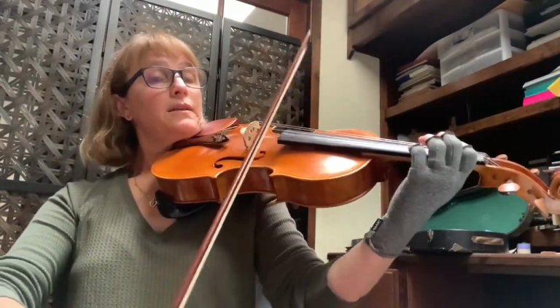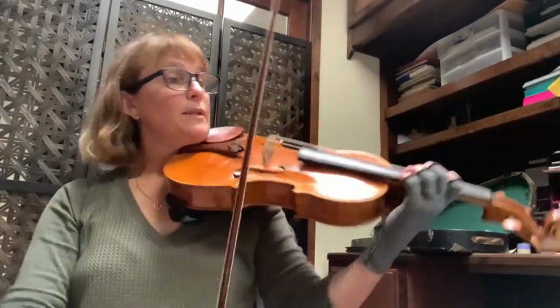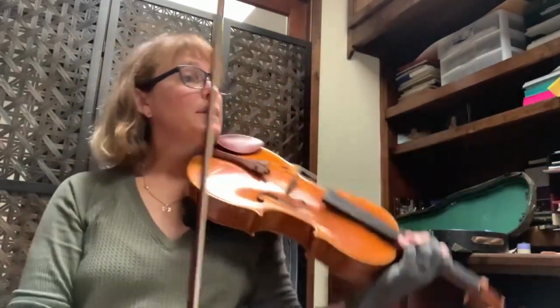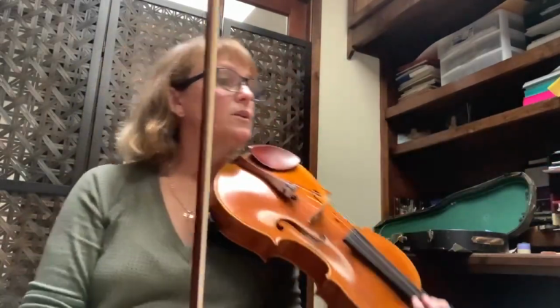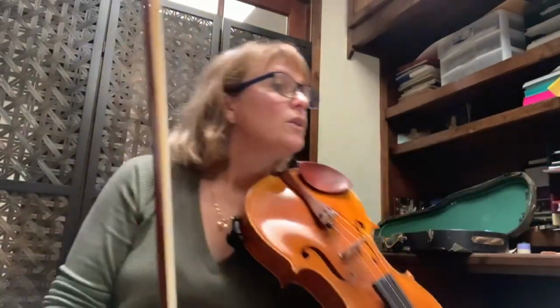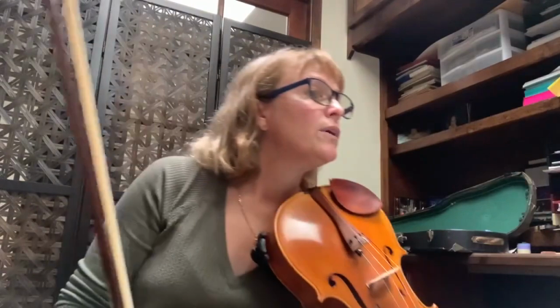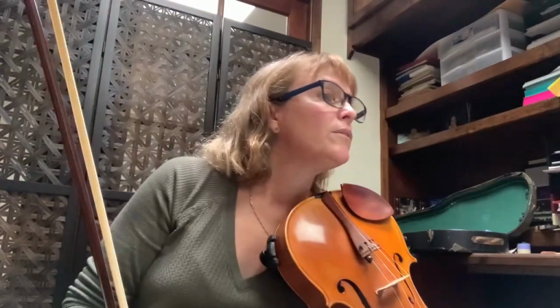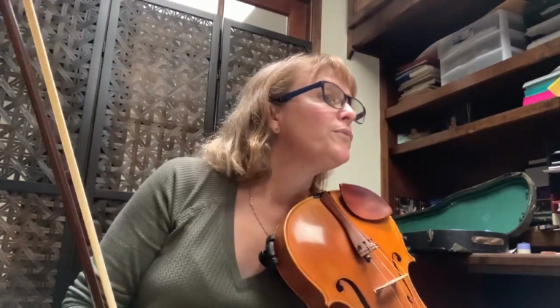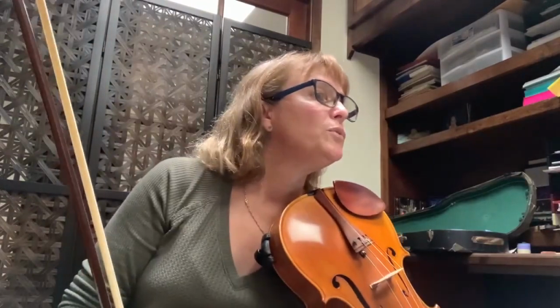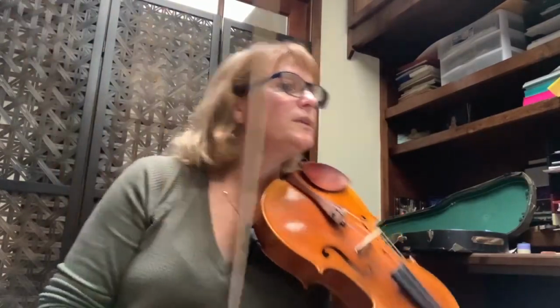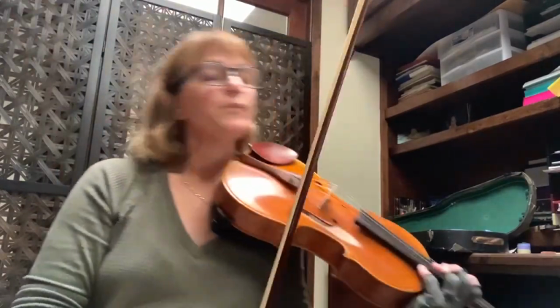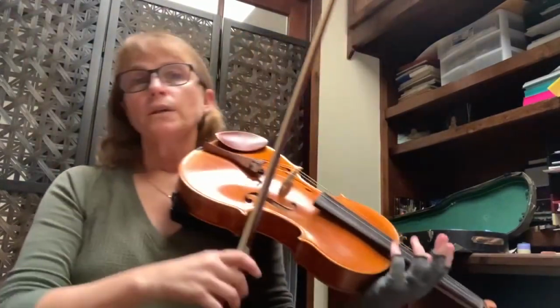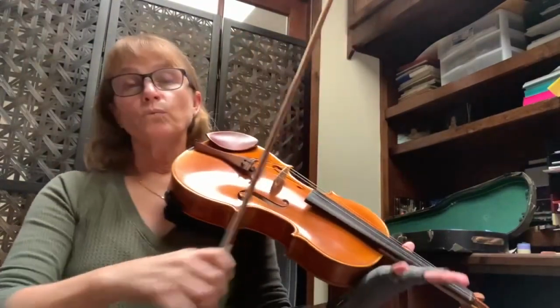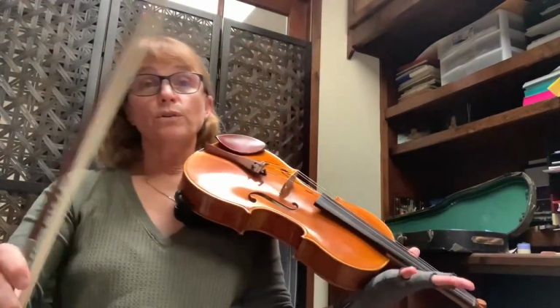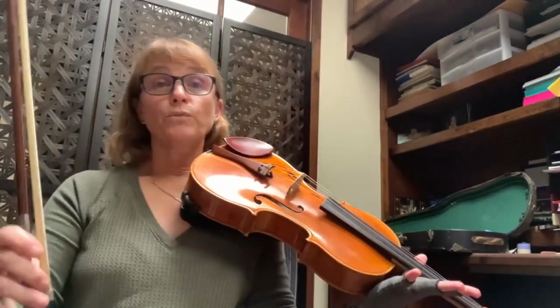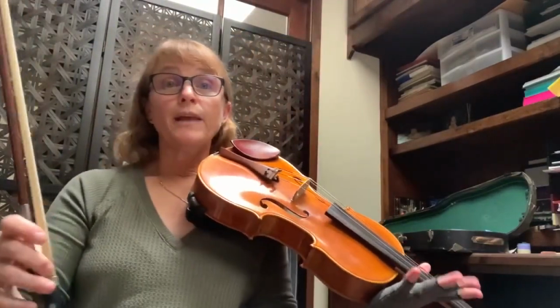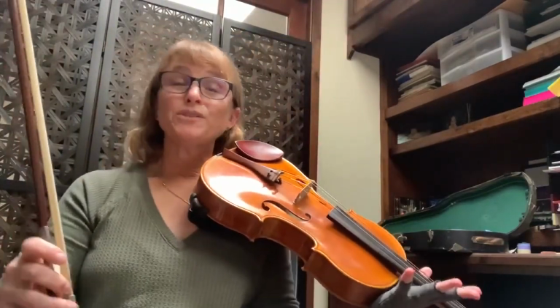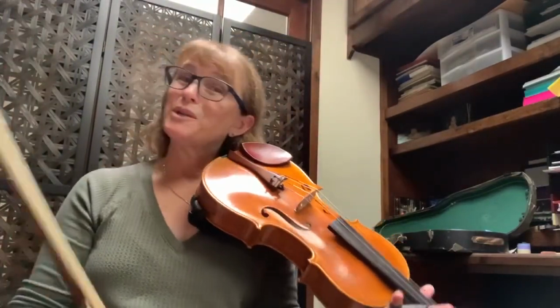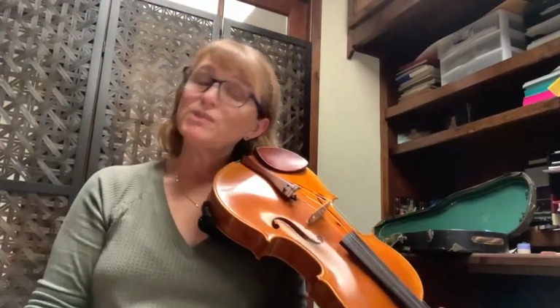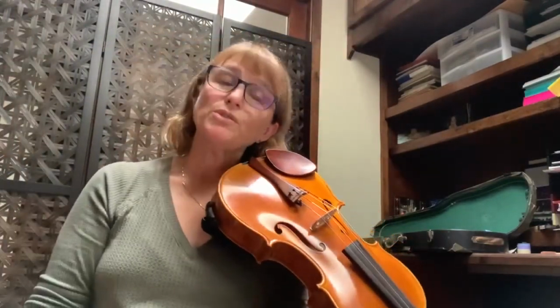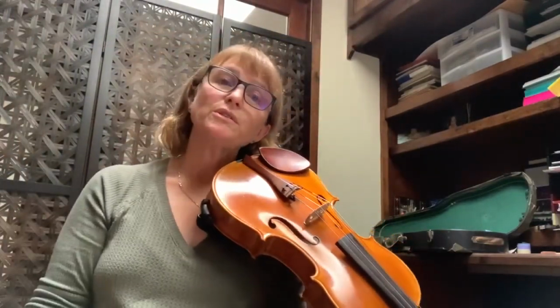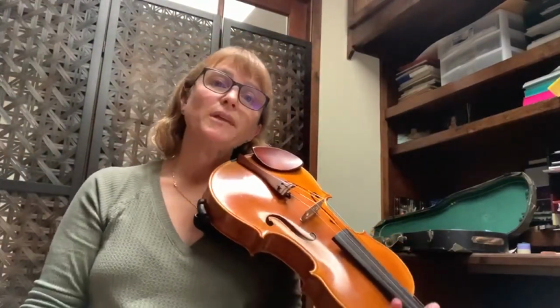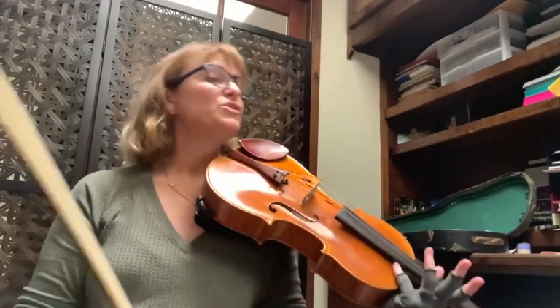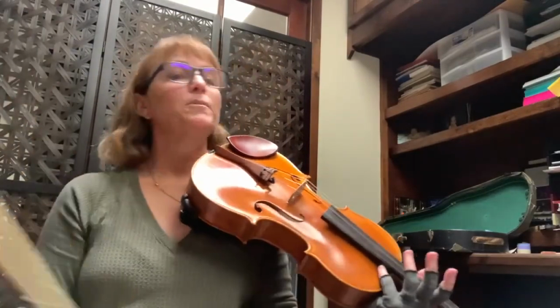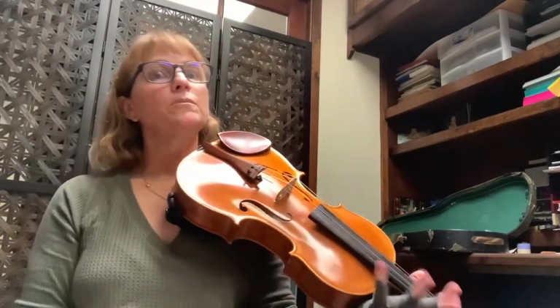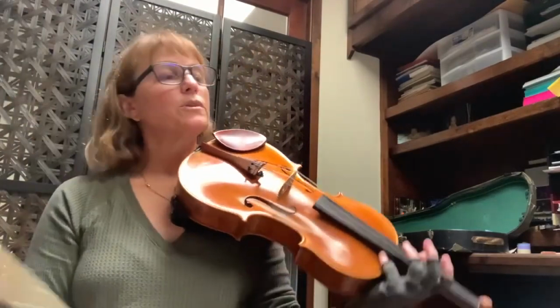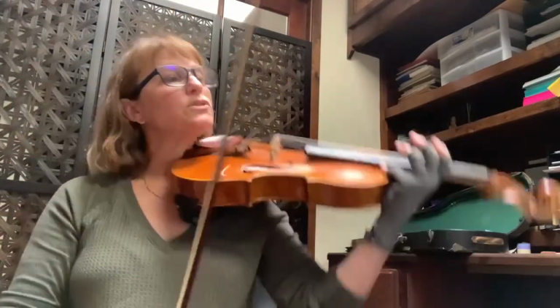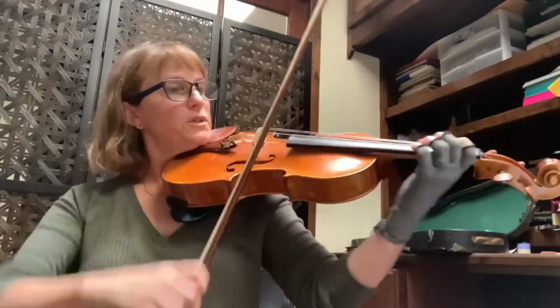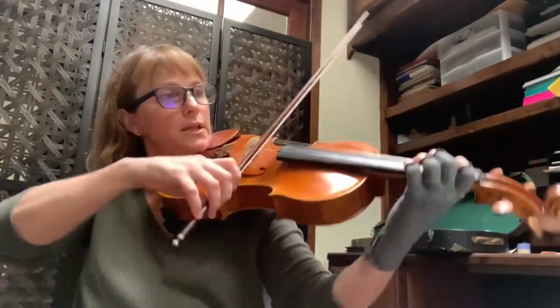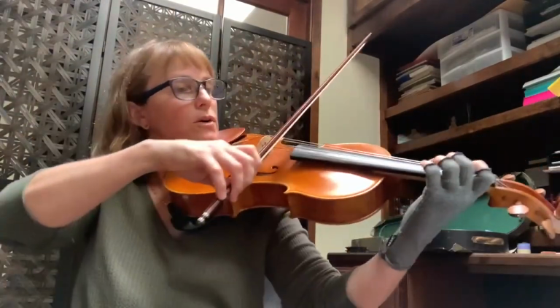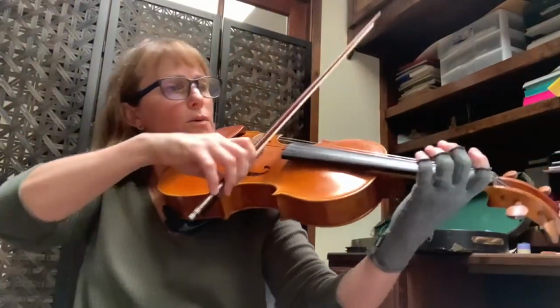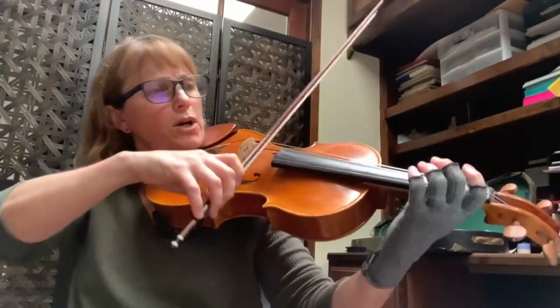Same thing at 51 — we're in that mezzo forte, but it's a solo, it's the melody, so you want to be a little more than mezzo forte.